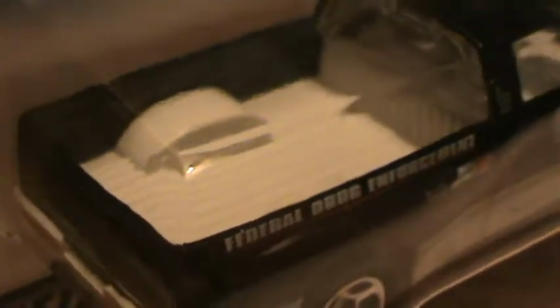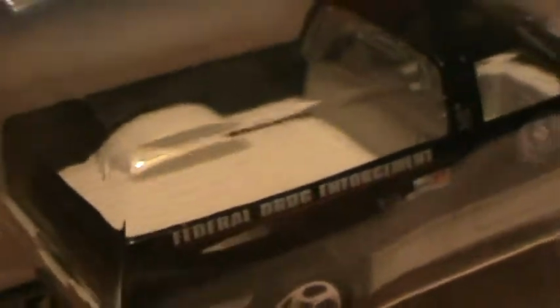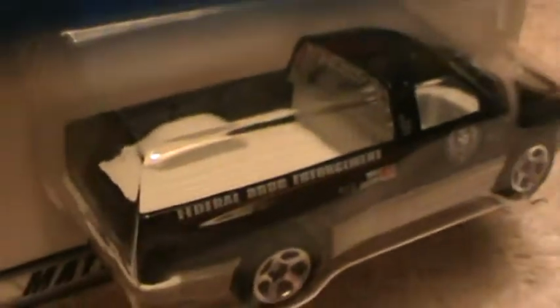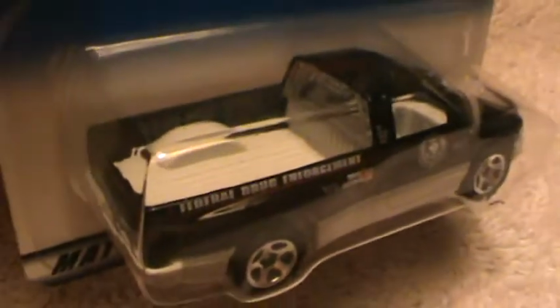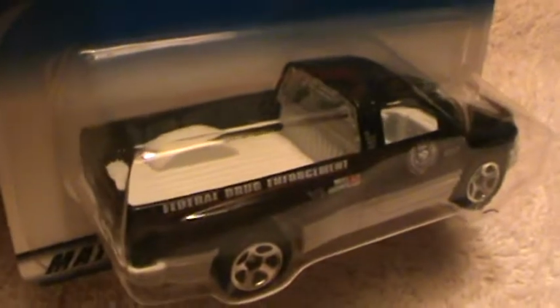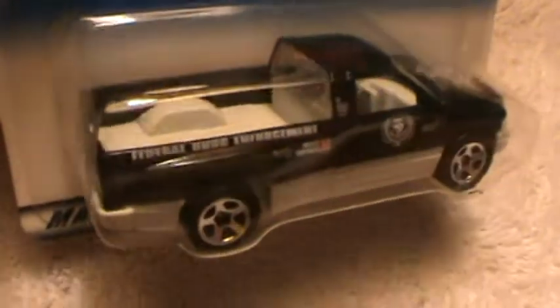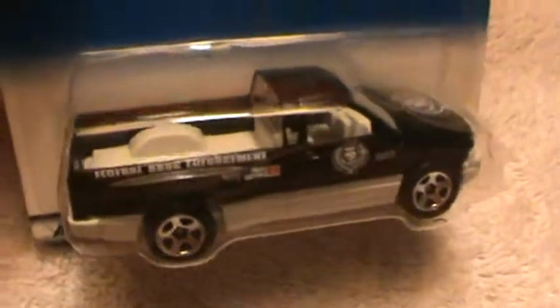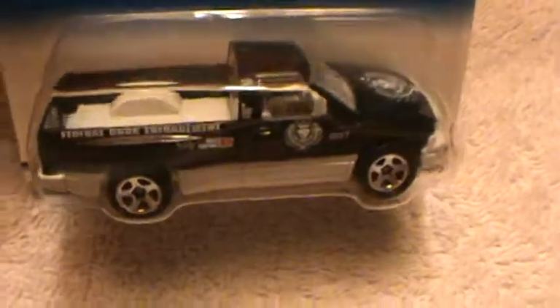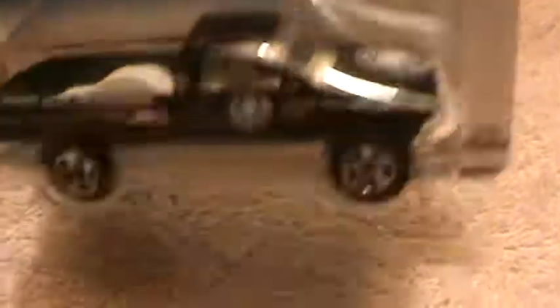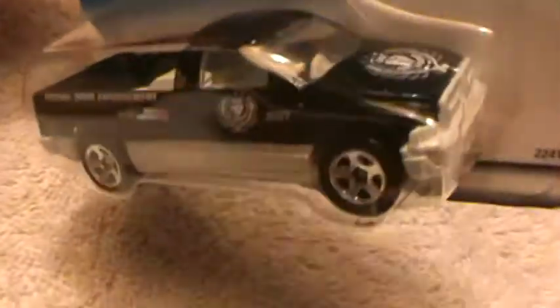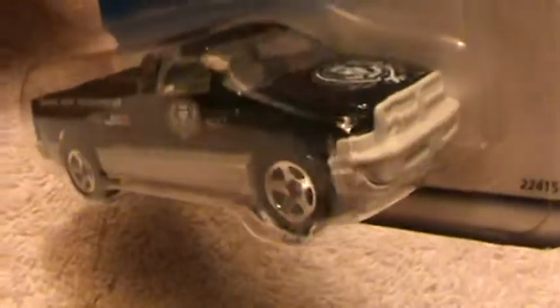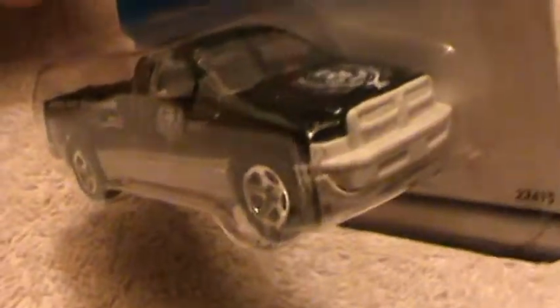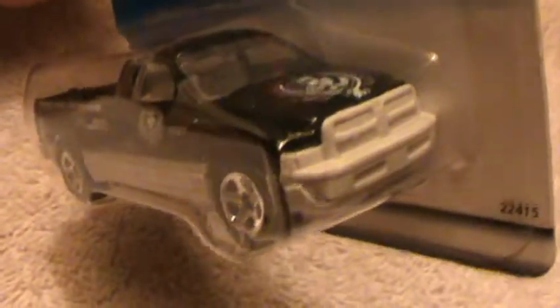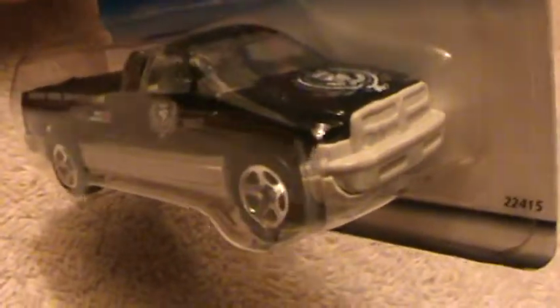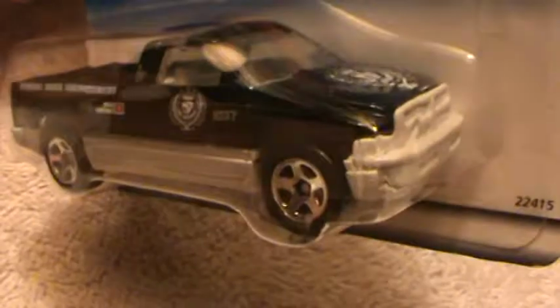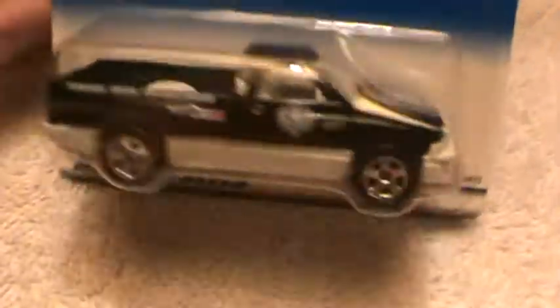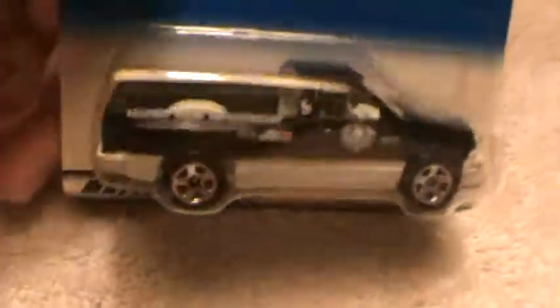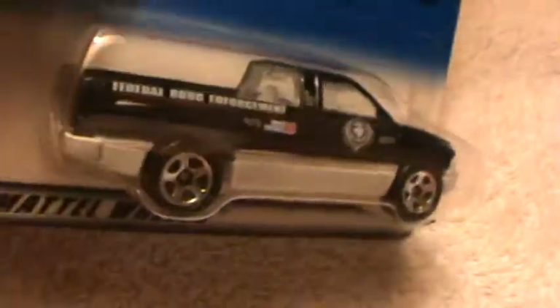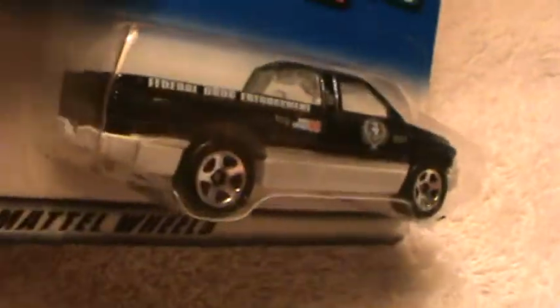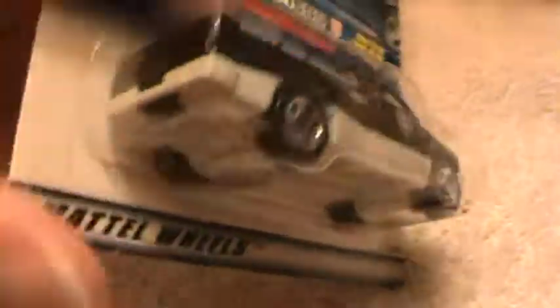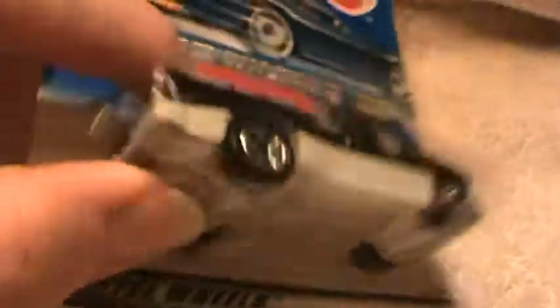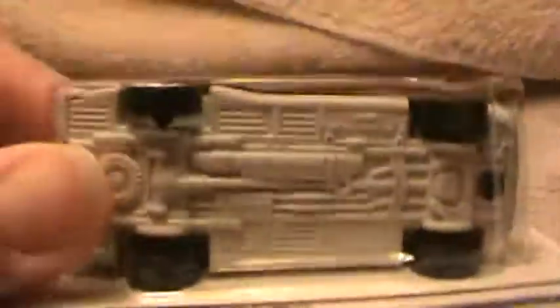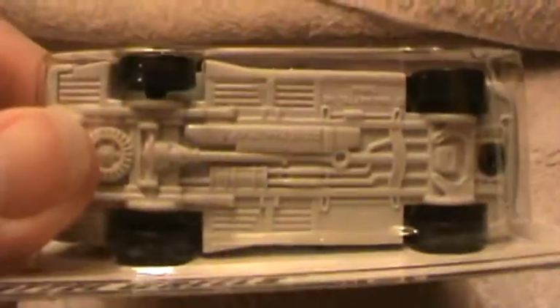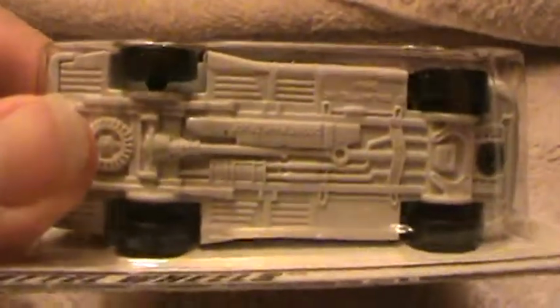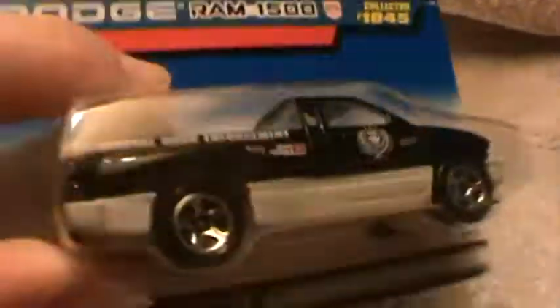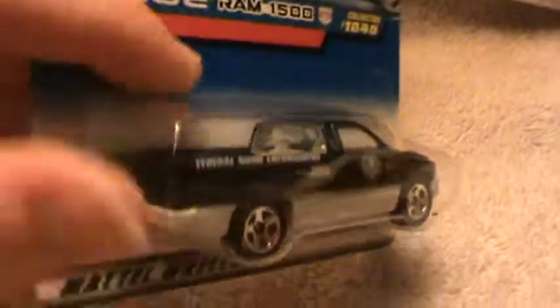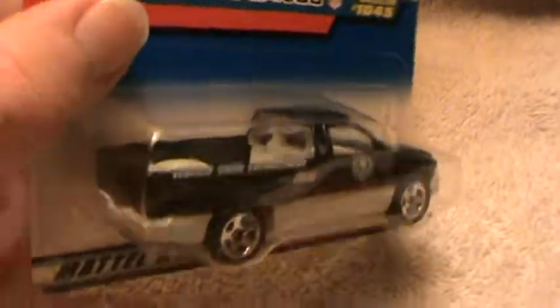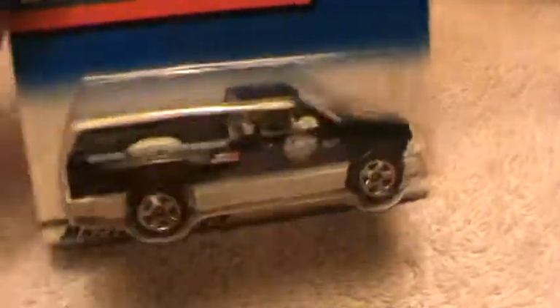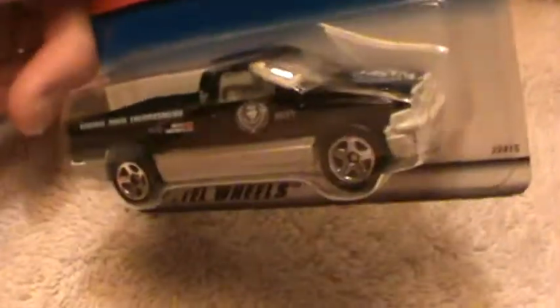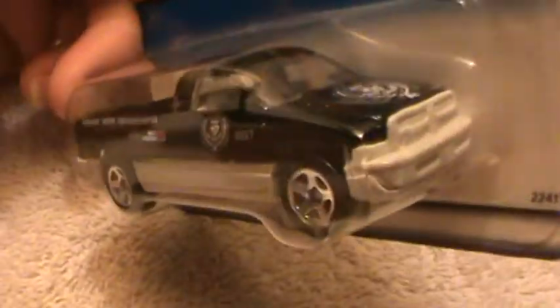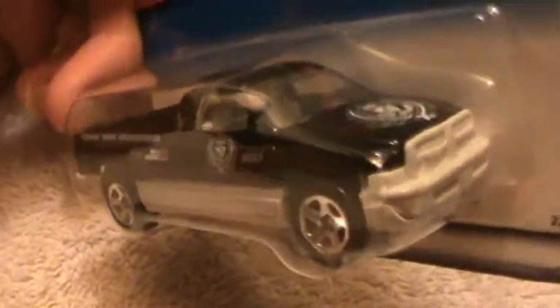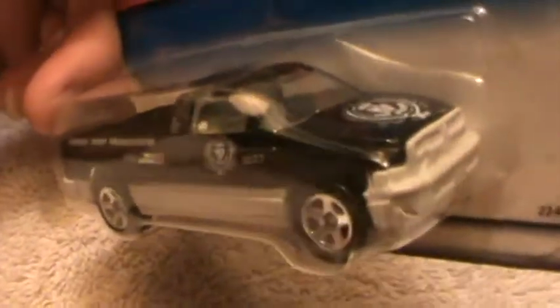I would say that's walnut wood. The owner told me, he says, yeah, I just put walnut wood under there so whenever I'm throwing my wood and everything else in there, my extras, my dirt and so and such, I don't scratch the bed.